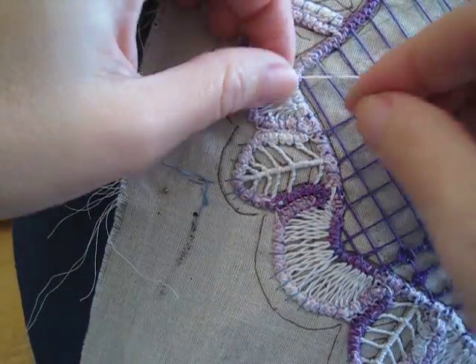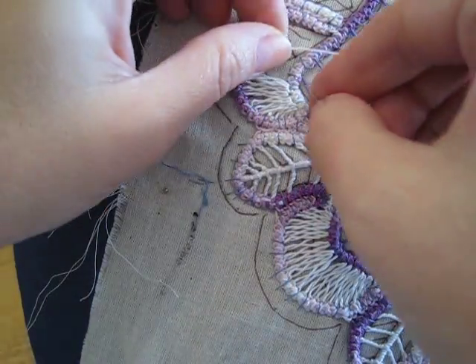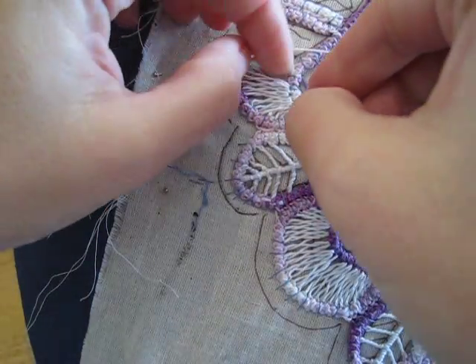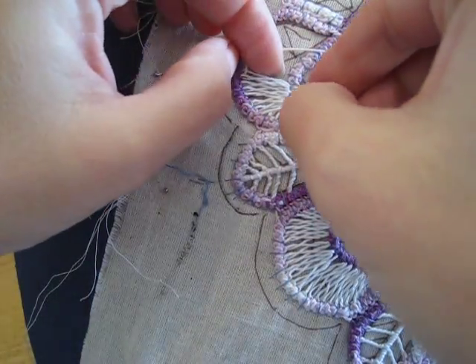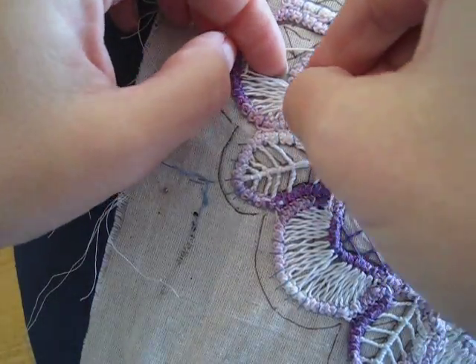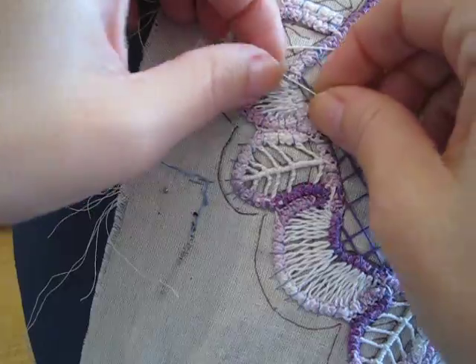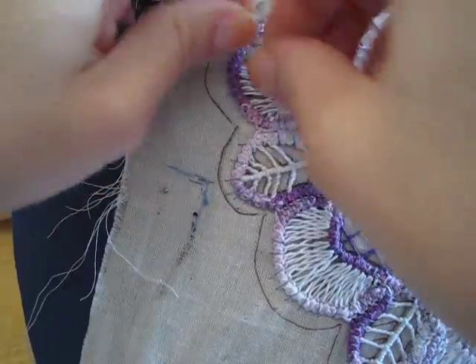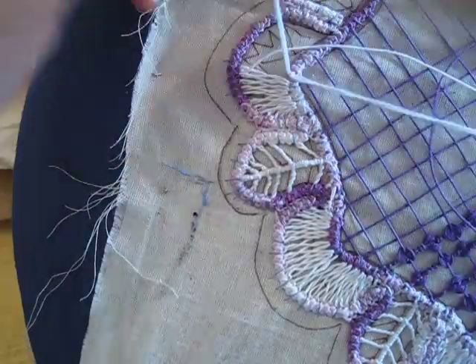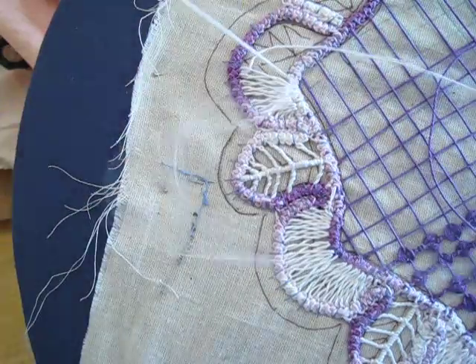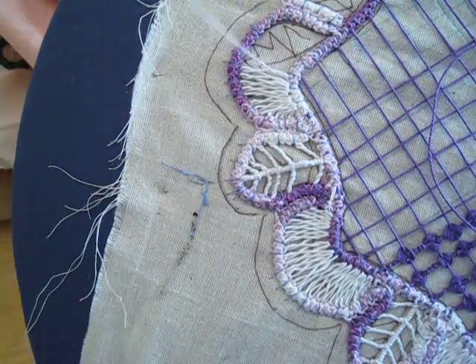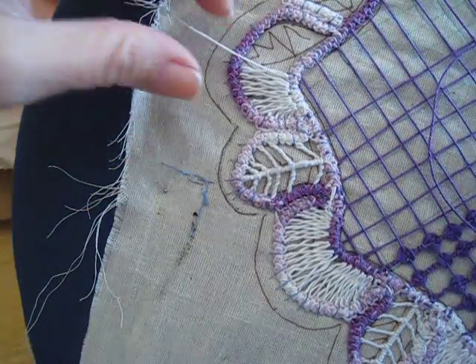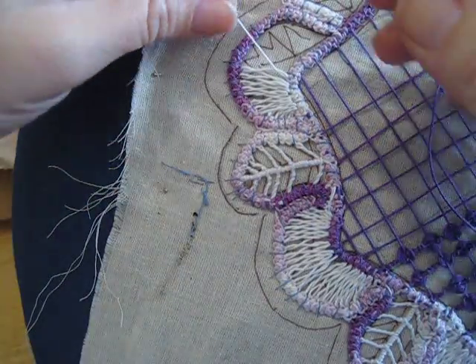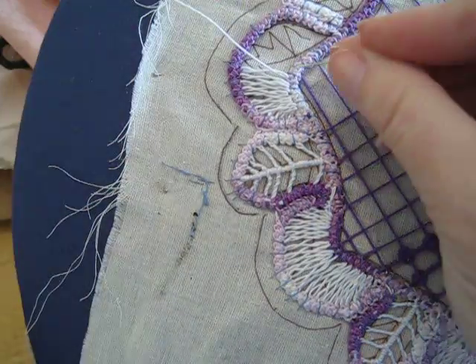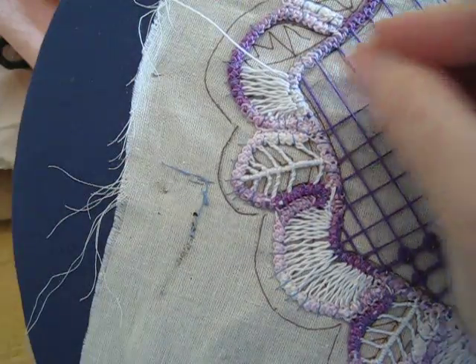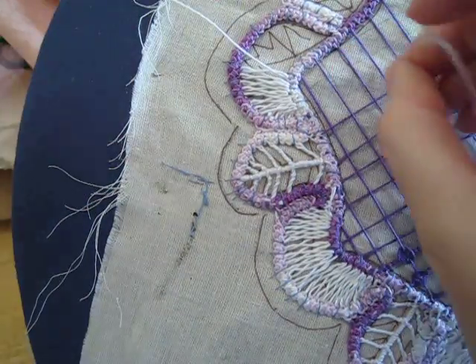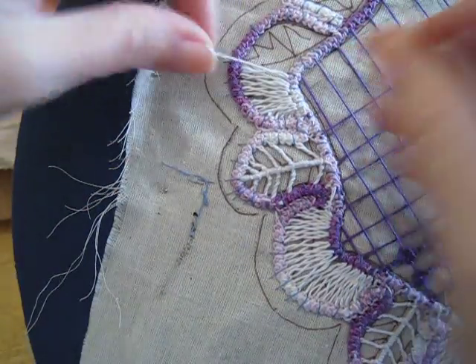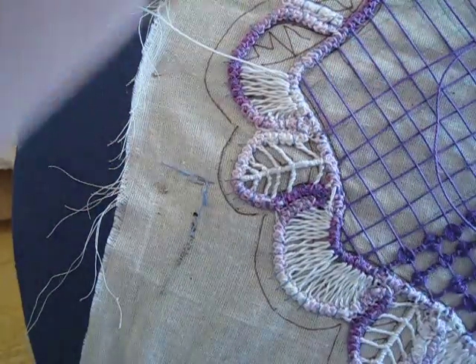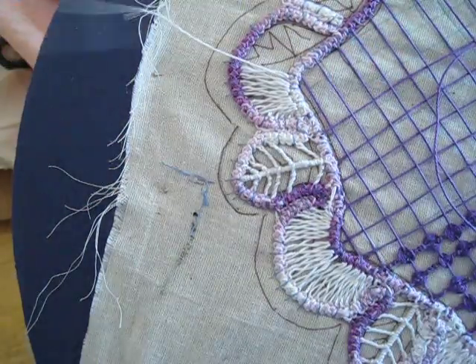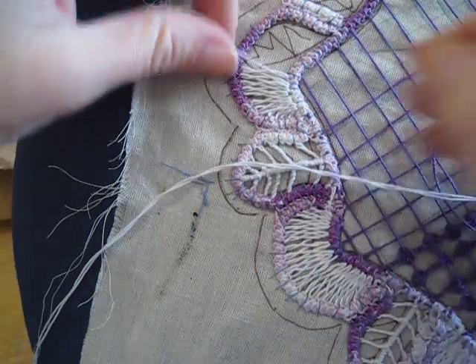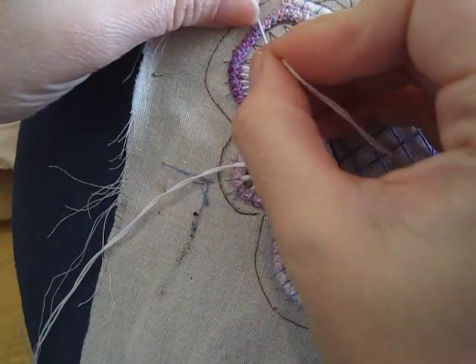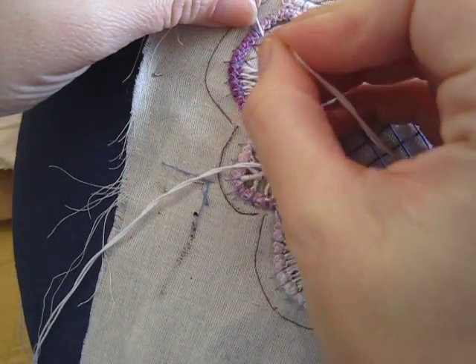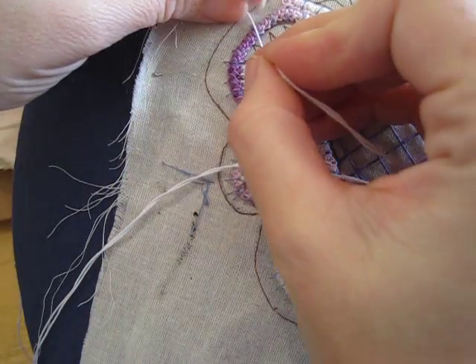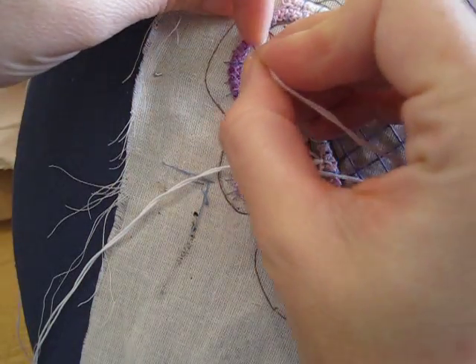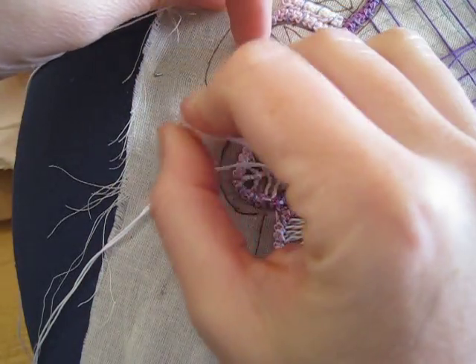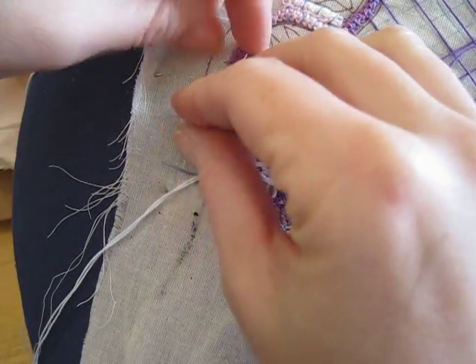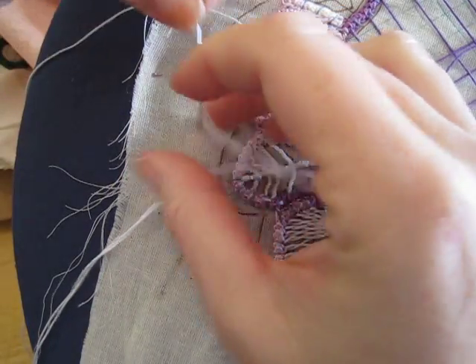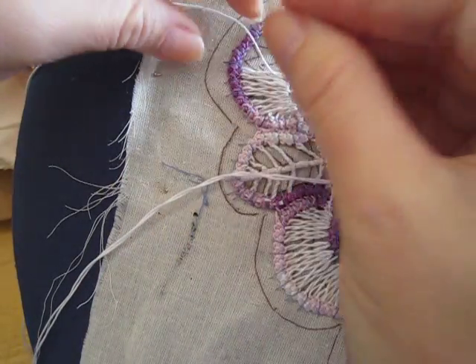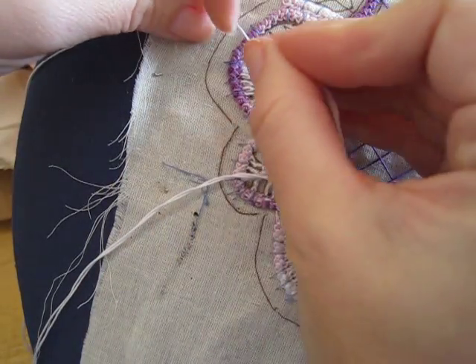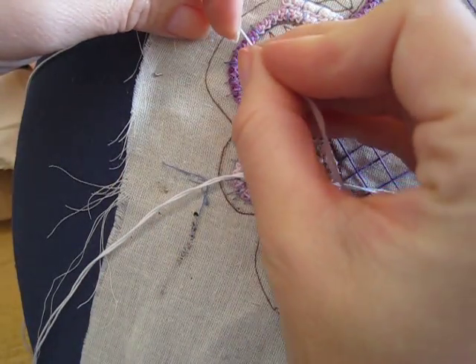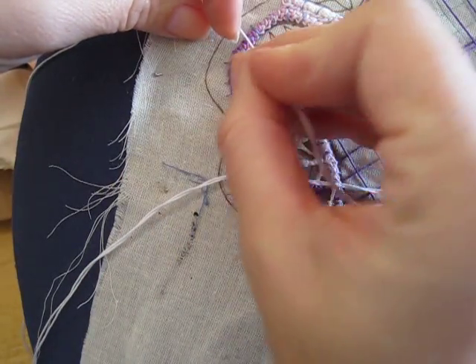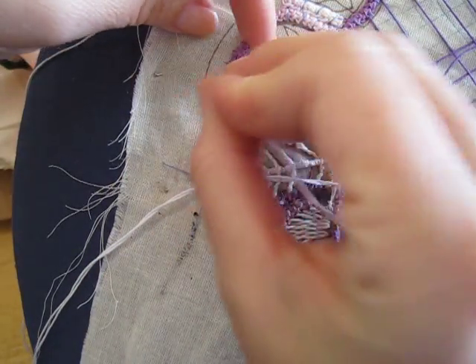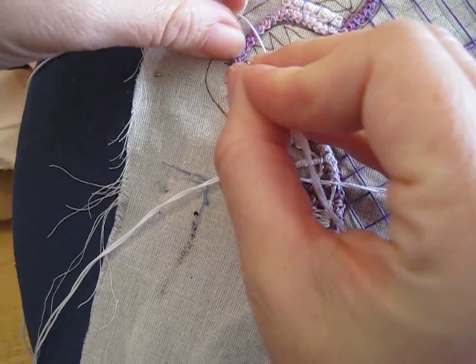Here I am almost at the center point. There are two stitches here that are almost at the center, so I am going to count them both as center — there are about two stitches that are center. So these are going to go one to one.